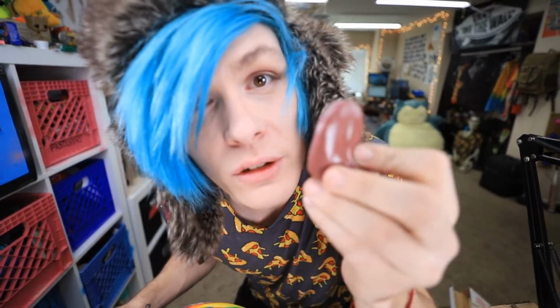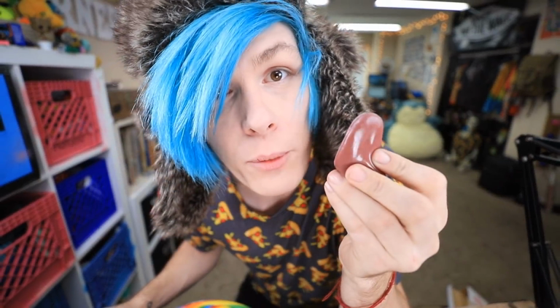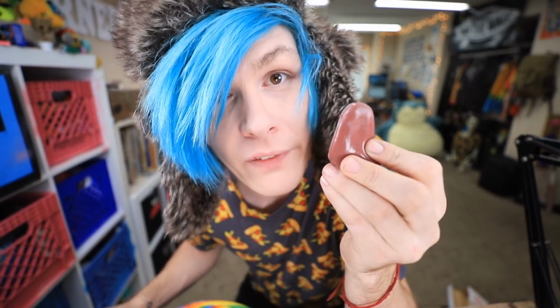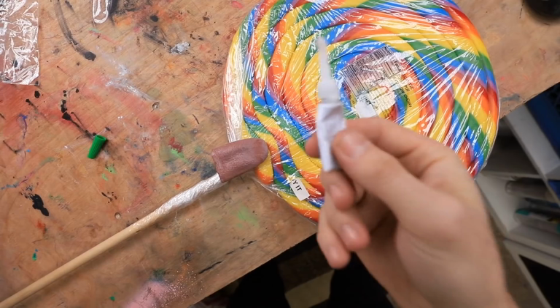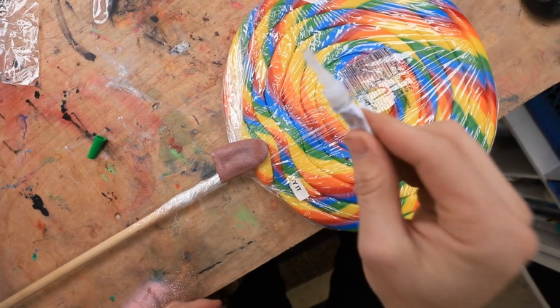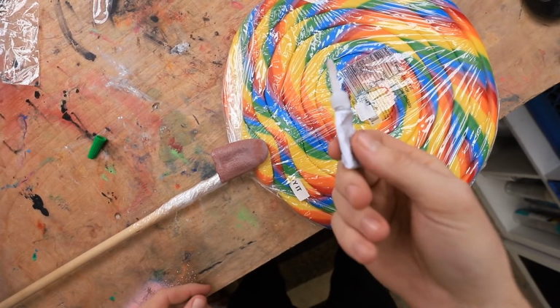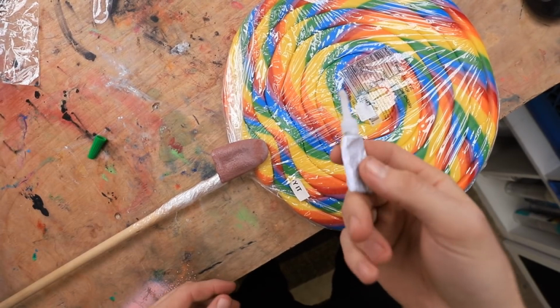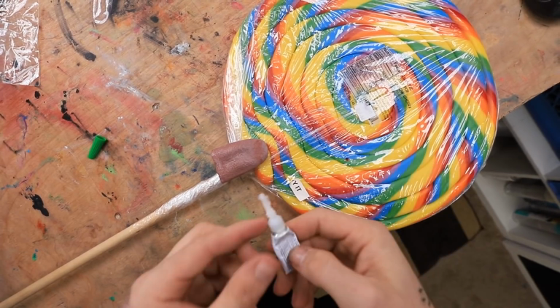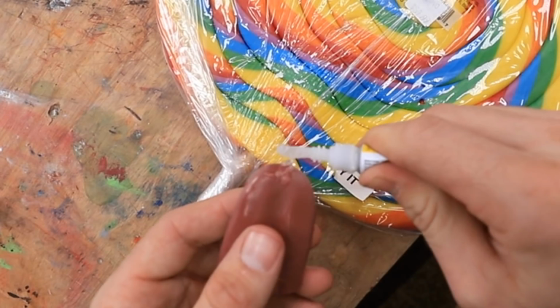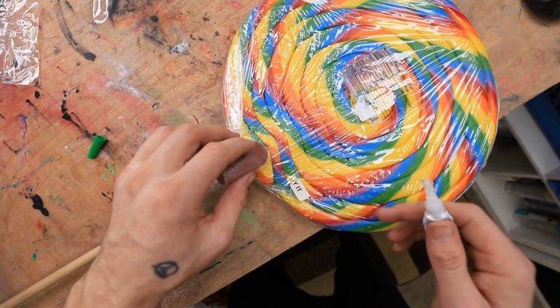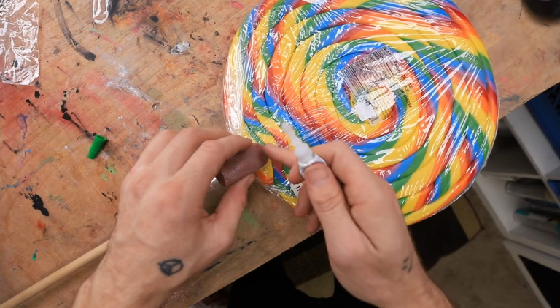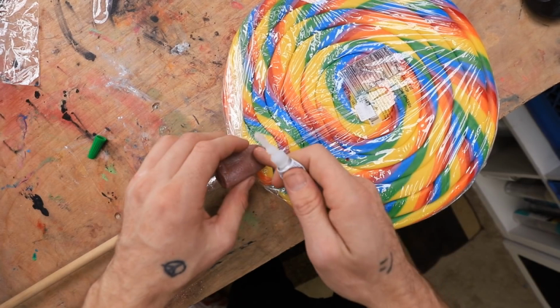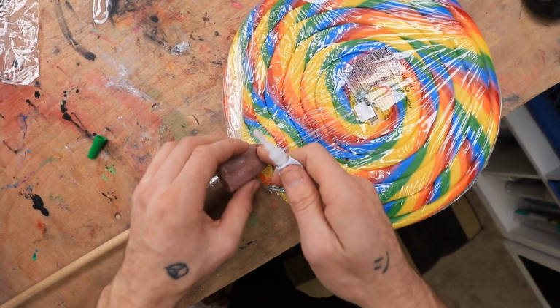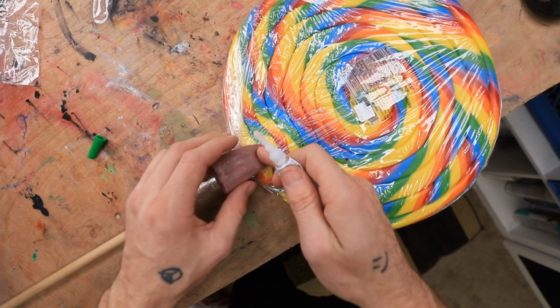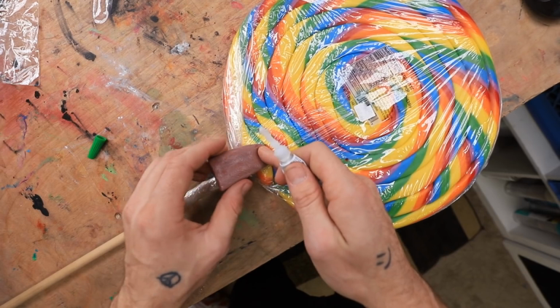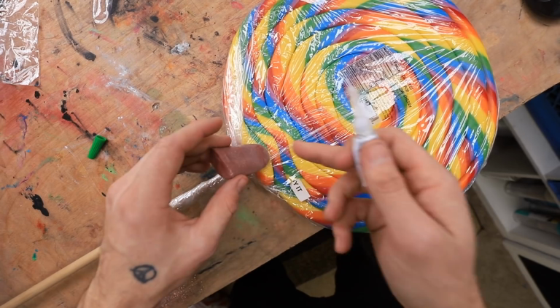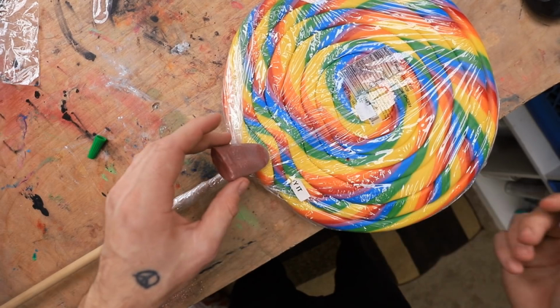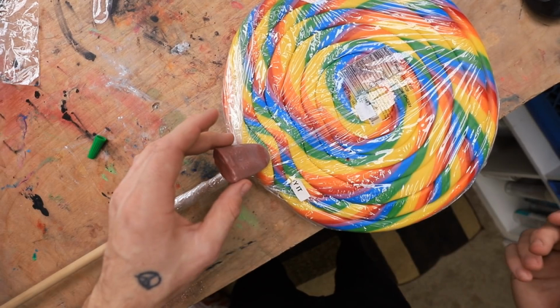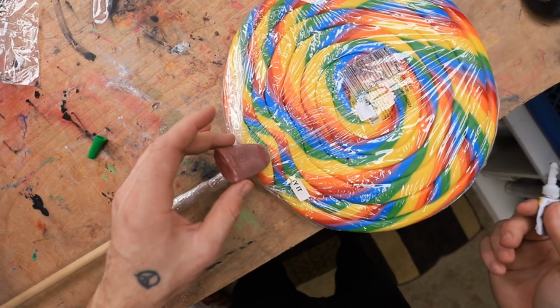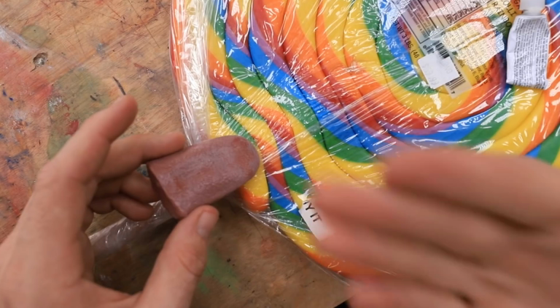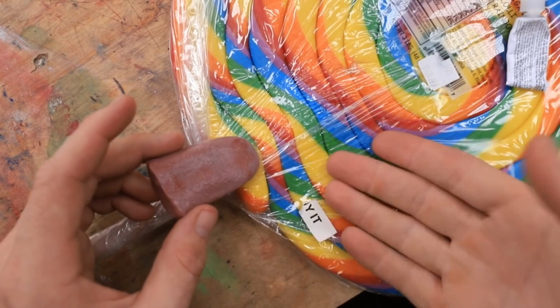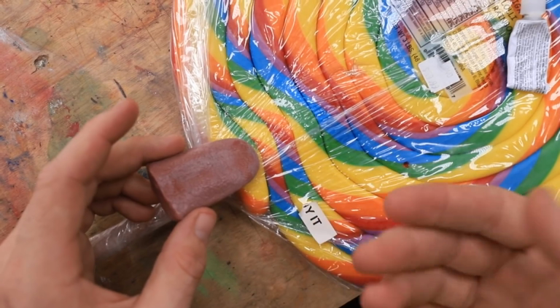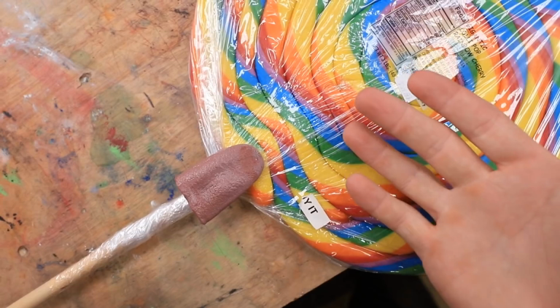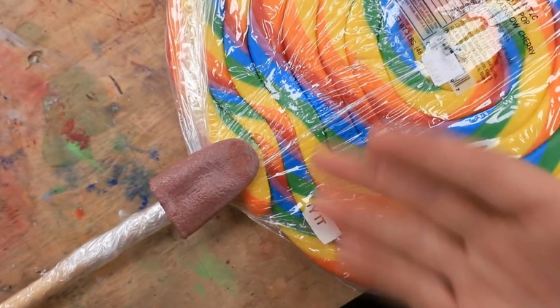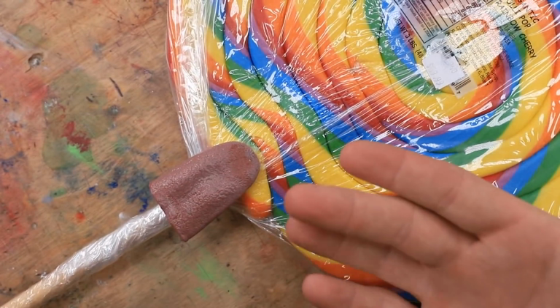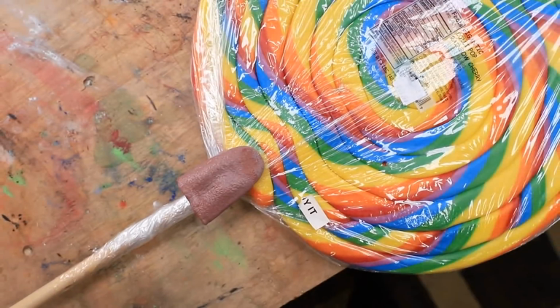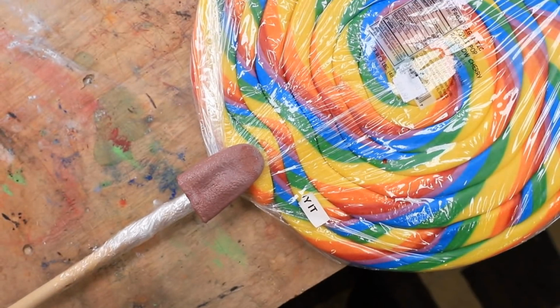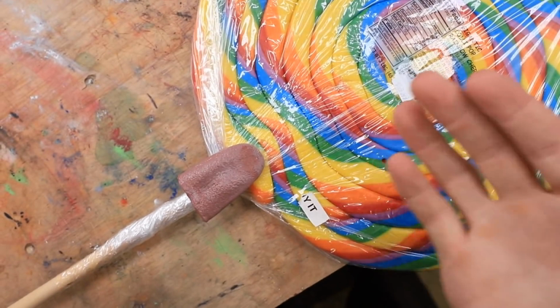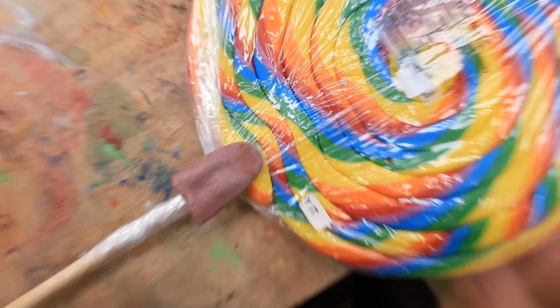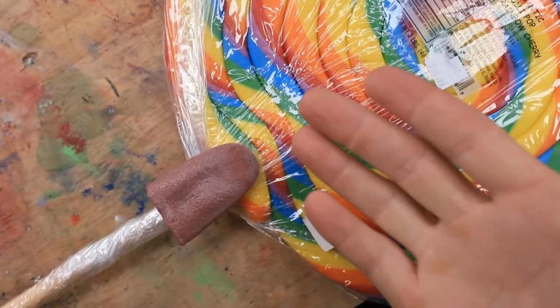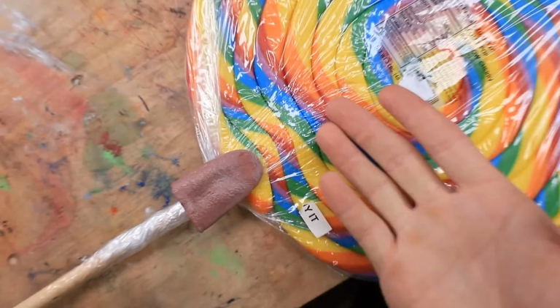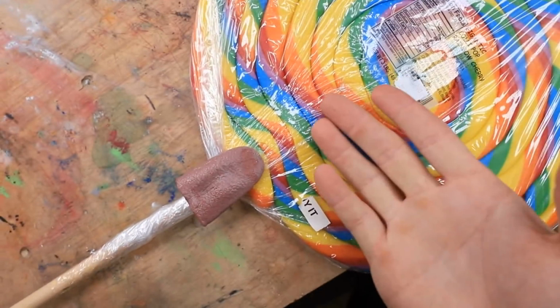Let's glue this bad boy on there. Here's some super glue. We're gonna place the tongue on there, just like that. Looking pretty good. I'm gonna go ahead and let that glue dry and then we'll go ahead and test it out on Richie.